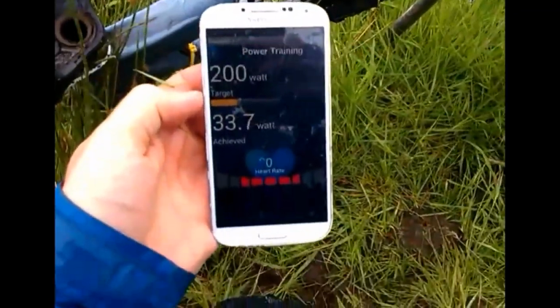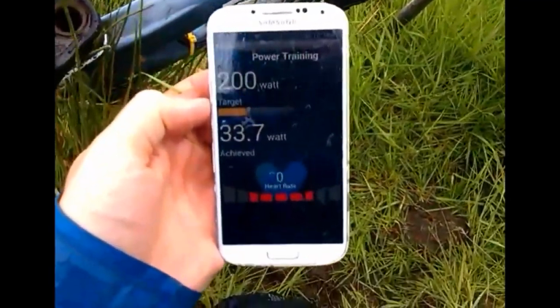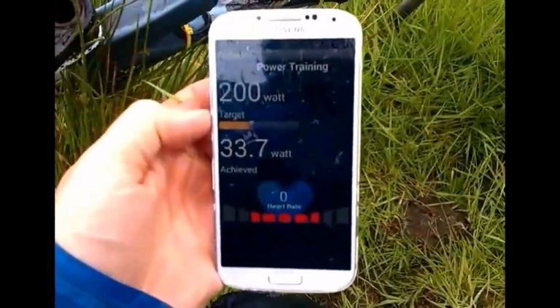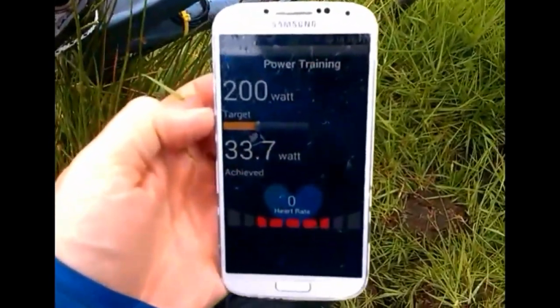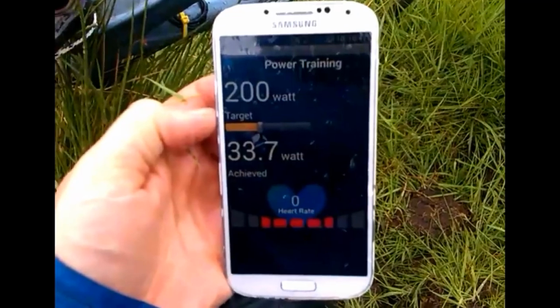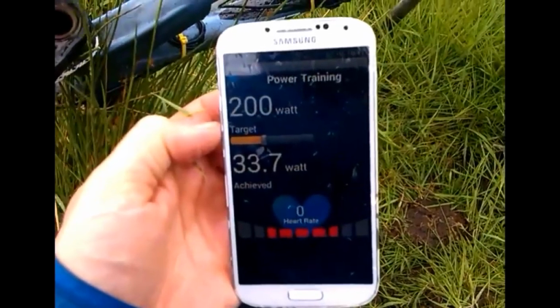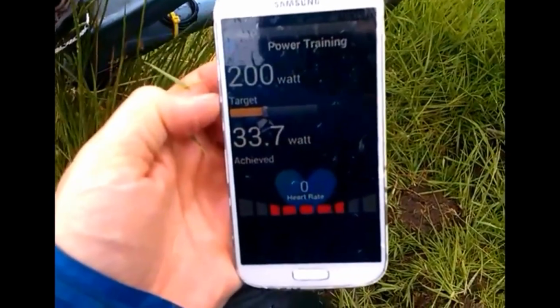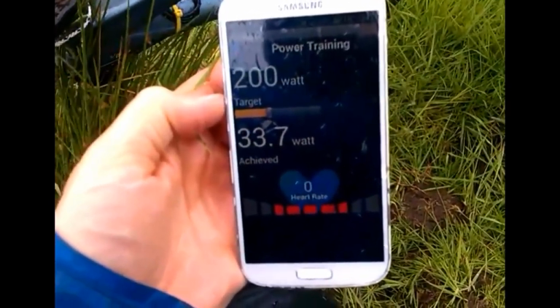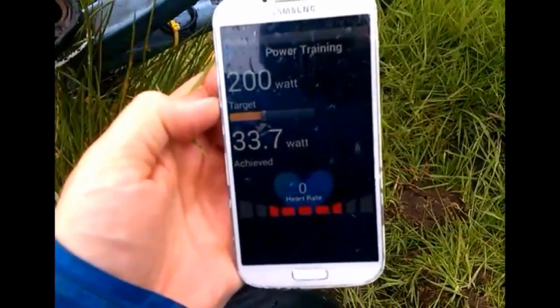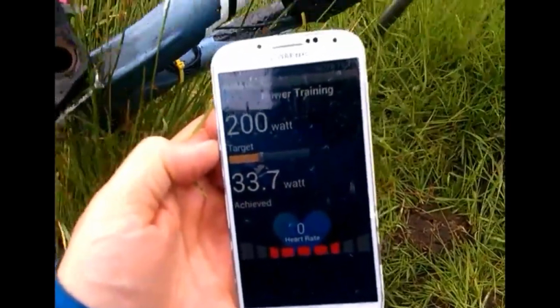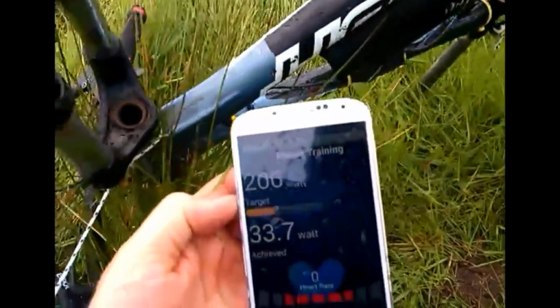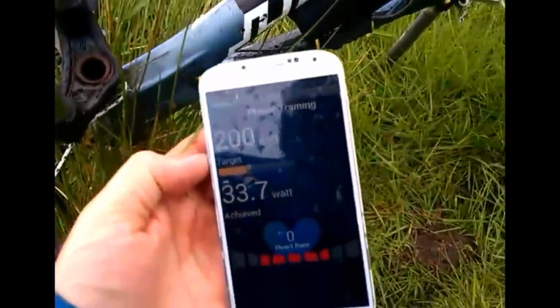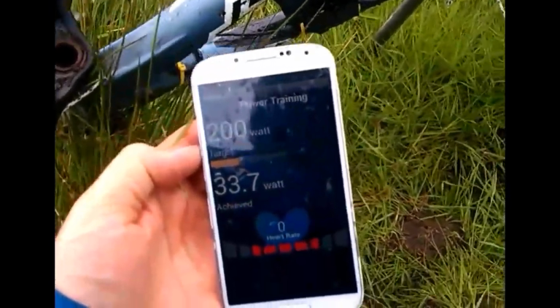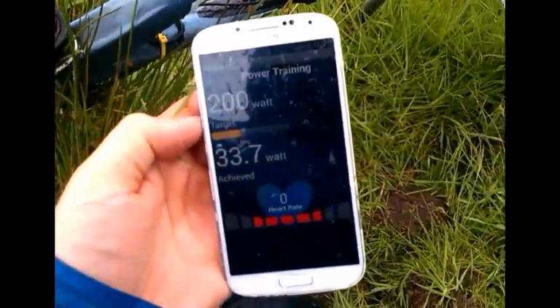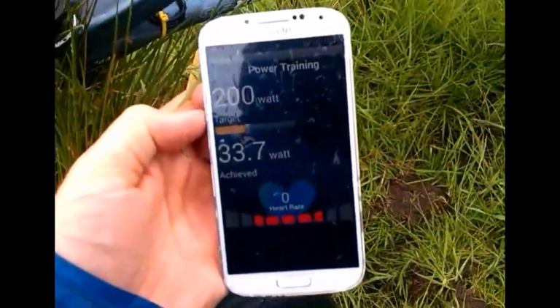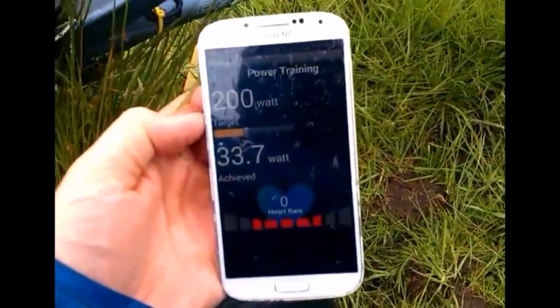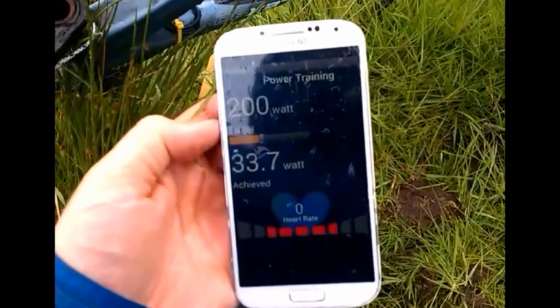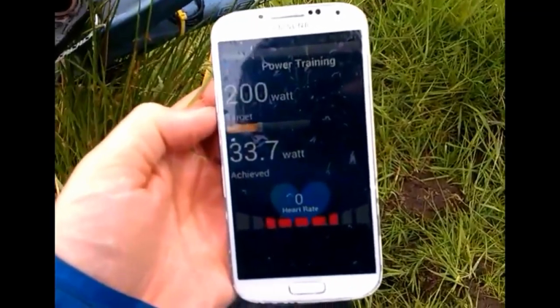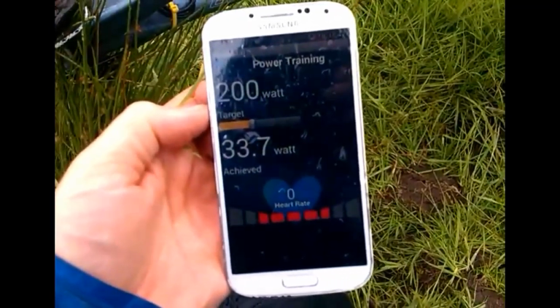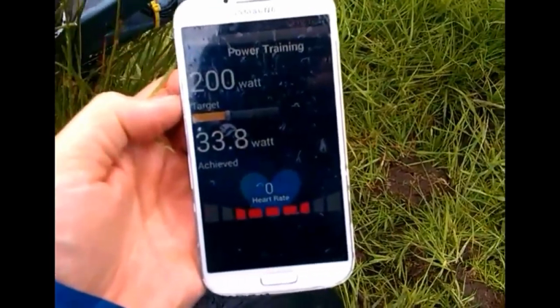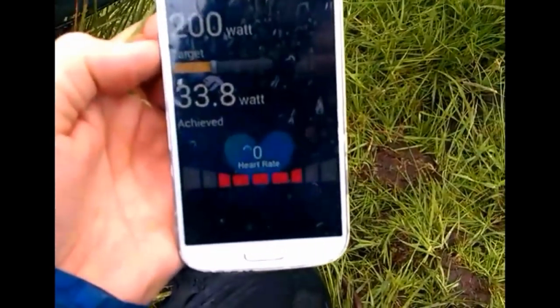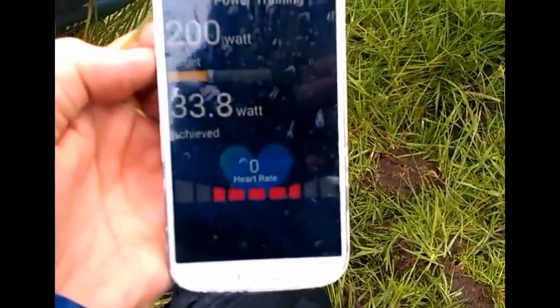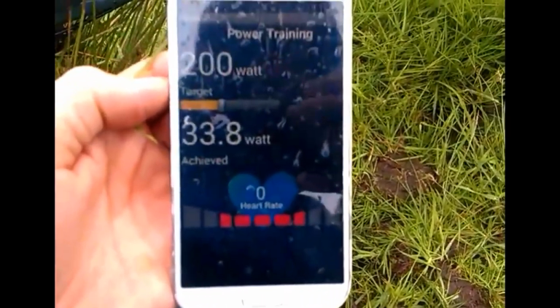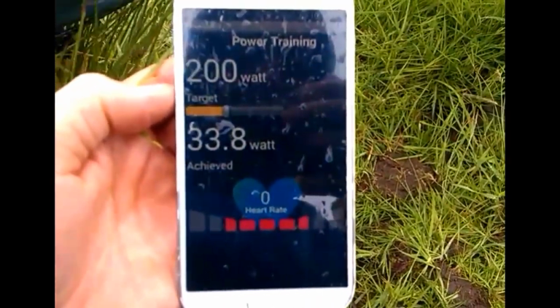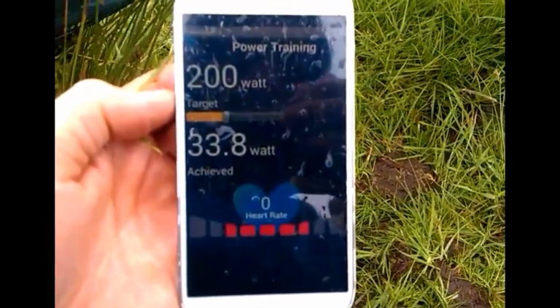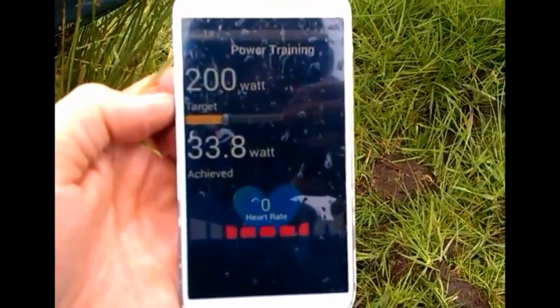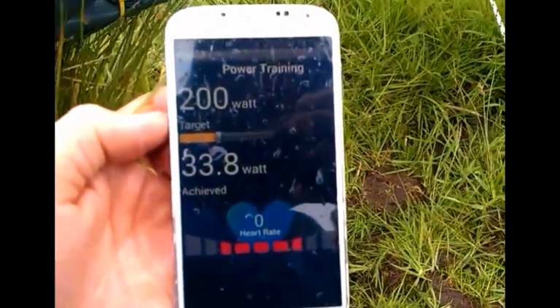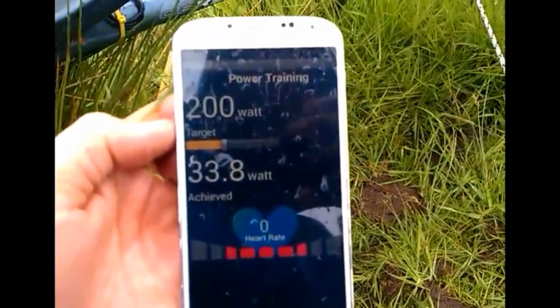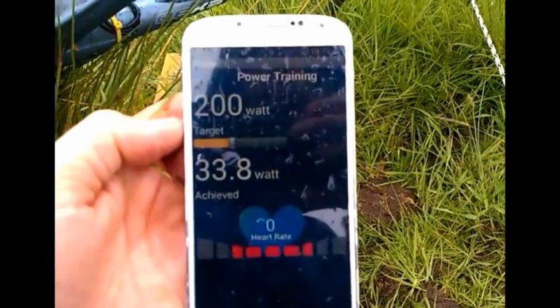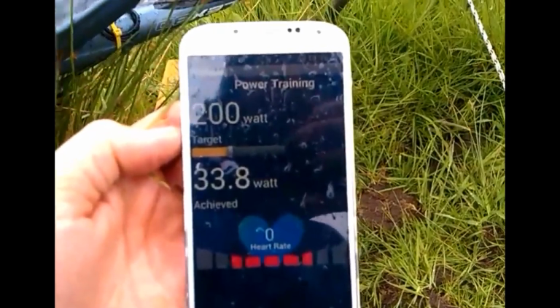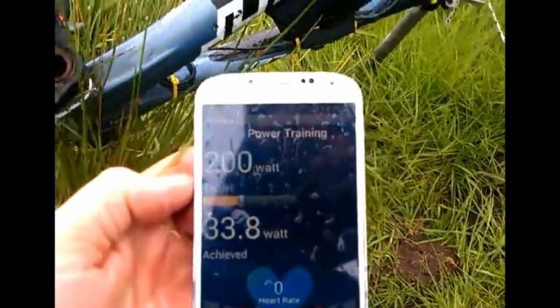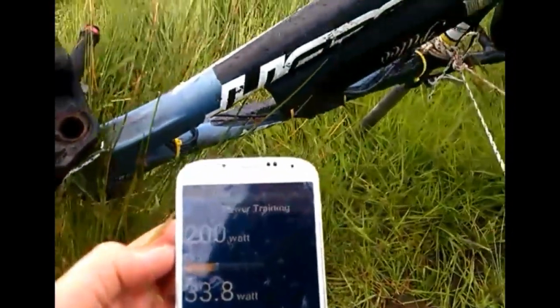We've got to 33.7 watts. Yeah, not exactly kicking it out today. Speed's pretty low.